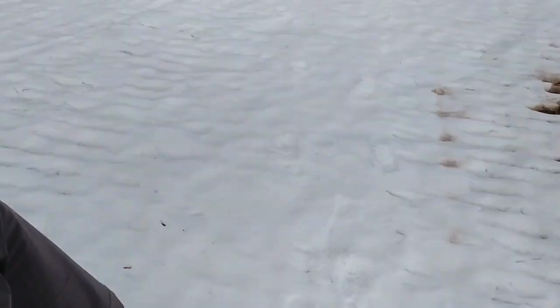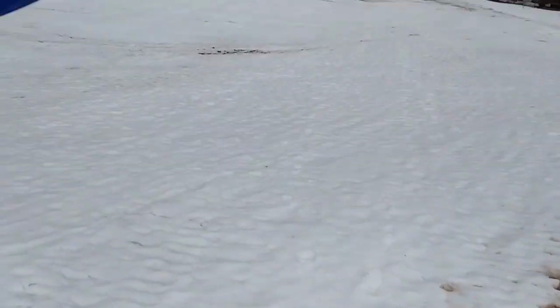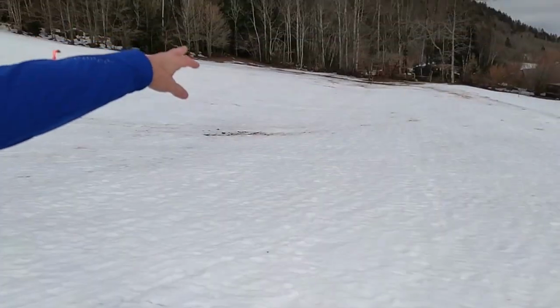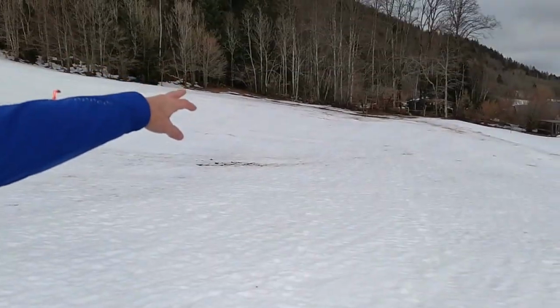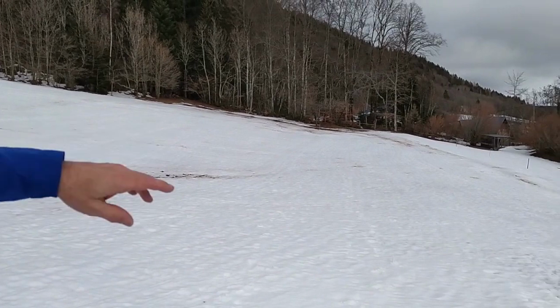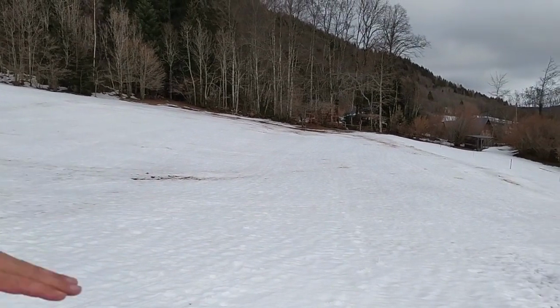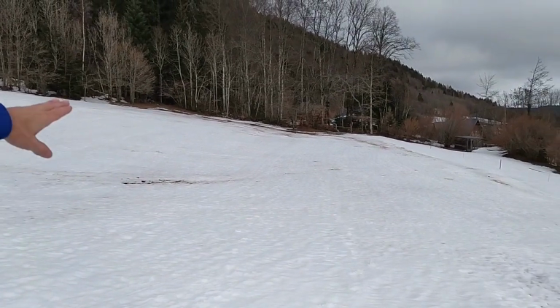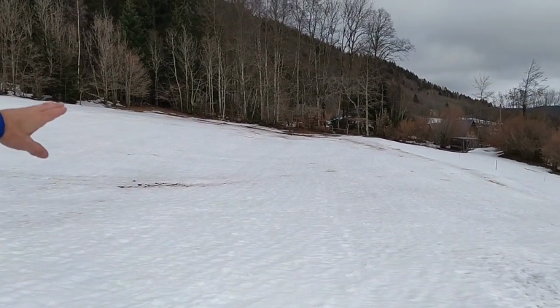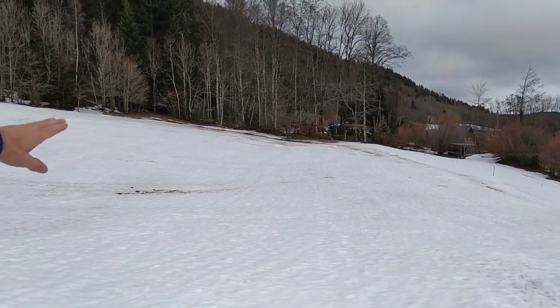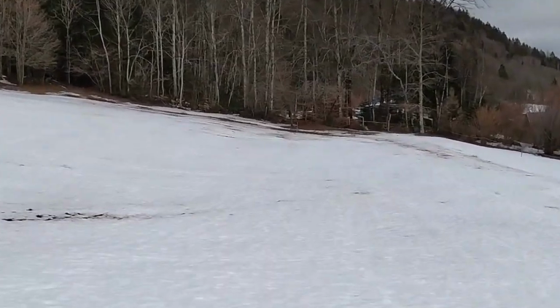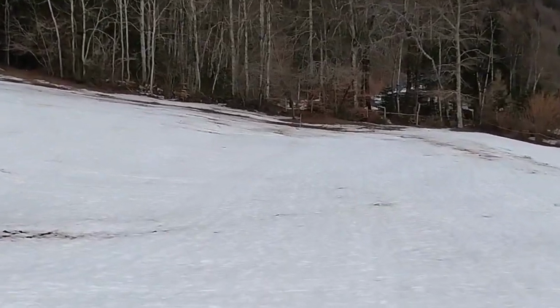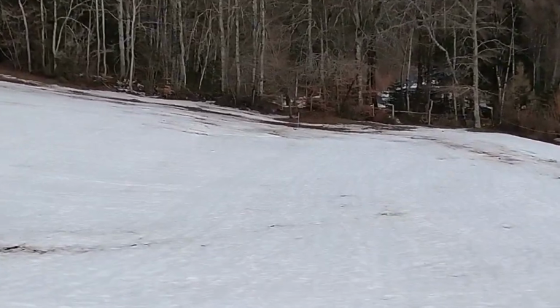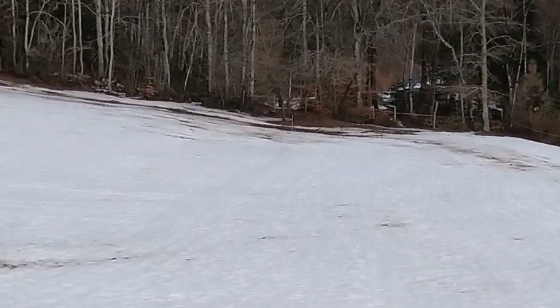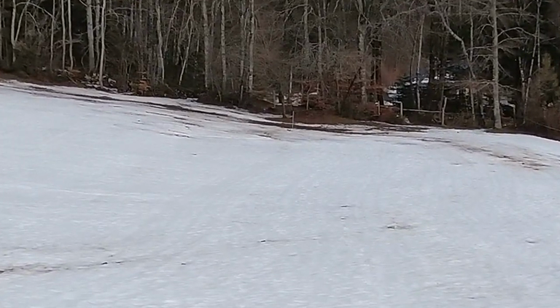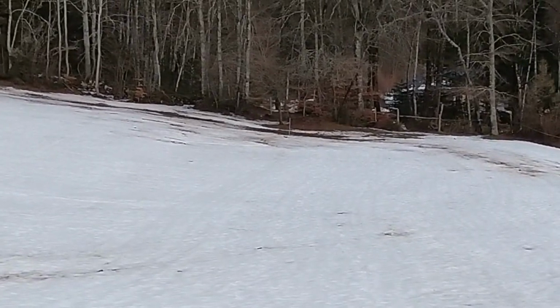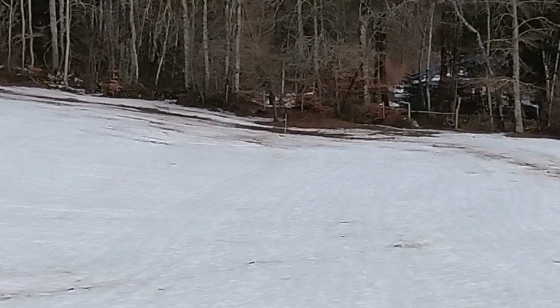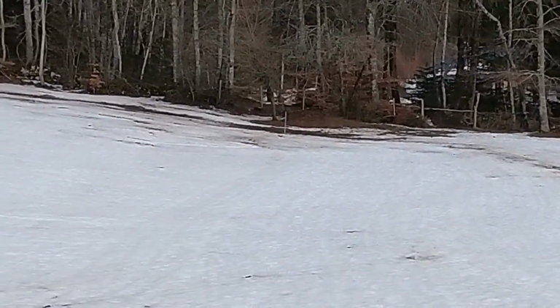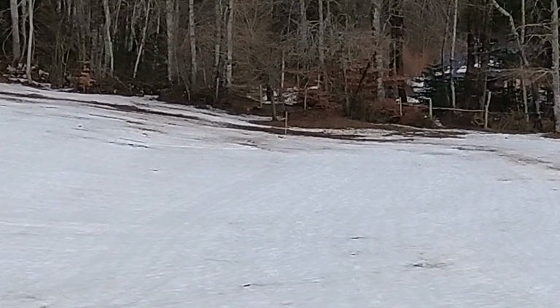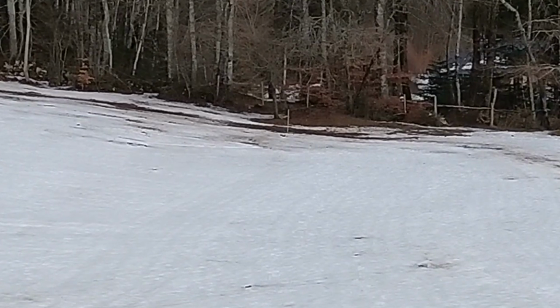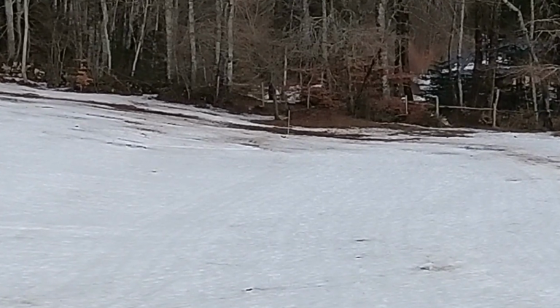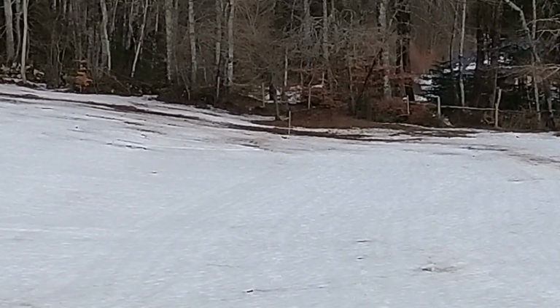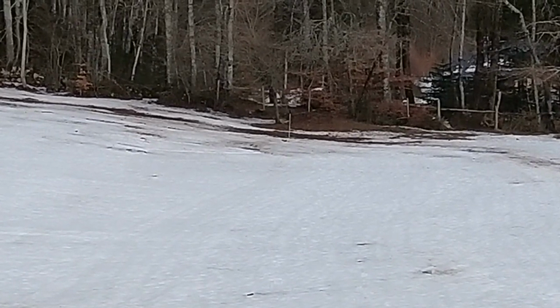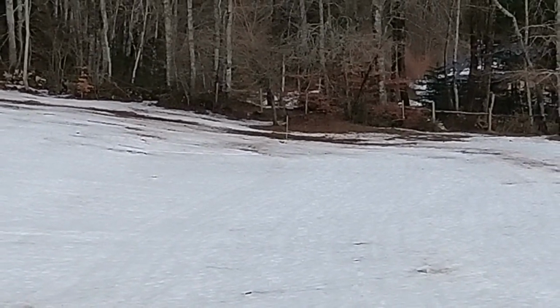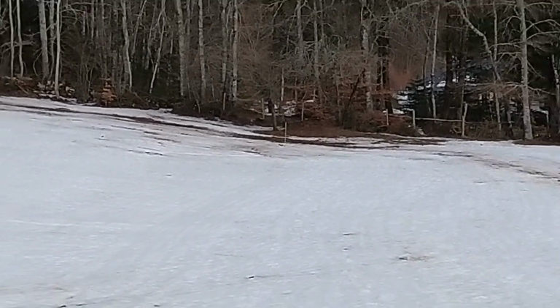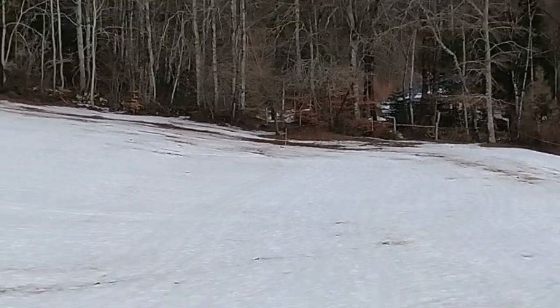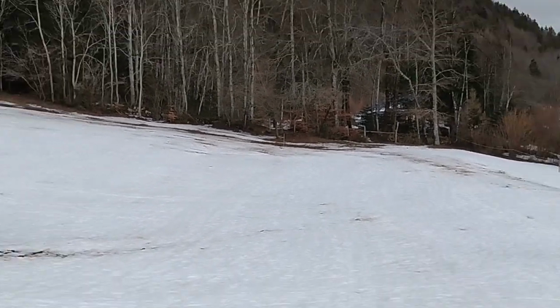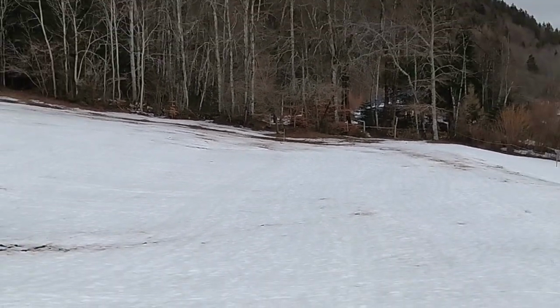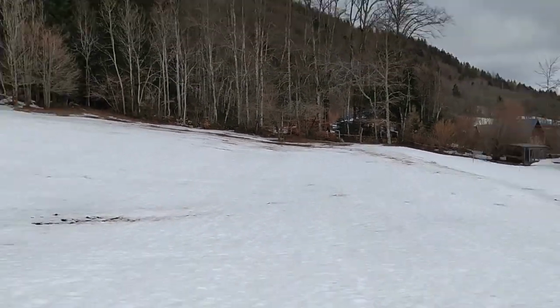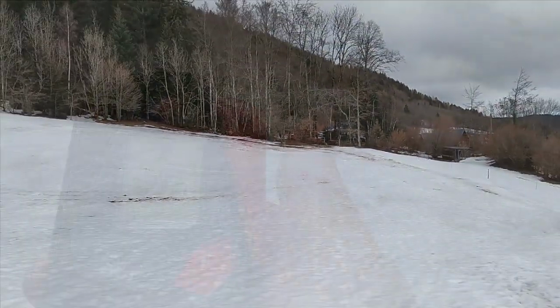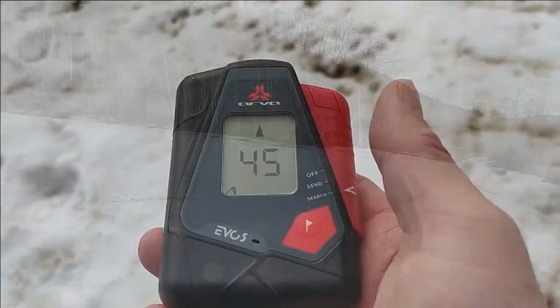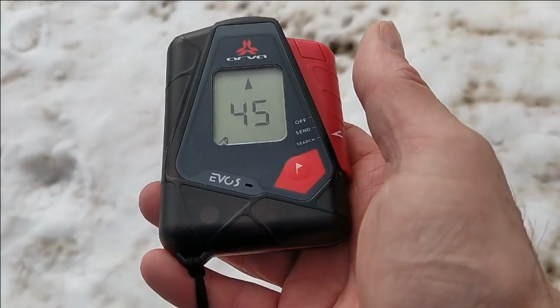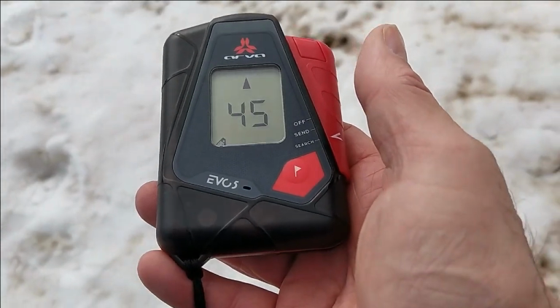Right over there where I stopped is the range you get. Remember, that's in open ground without the beacons being buried. If you're under snow, you can figure you'll get about half that distance — it's about 50 meters.